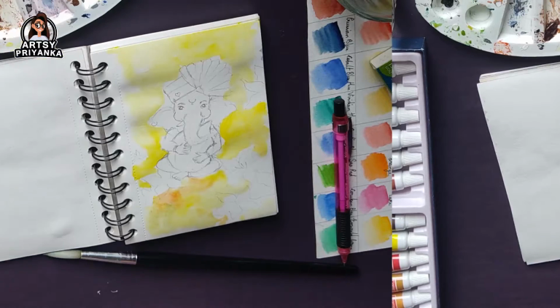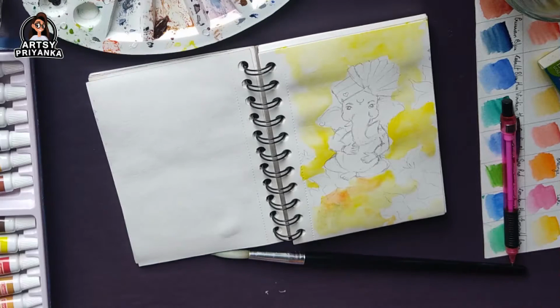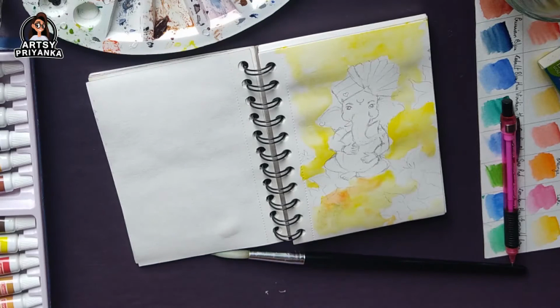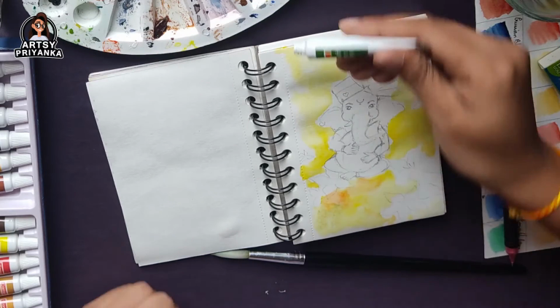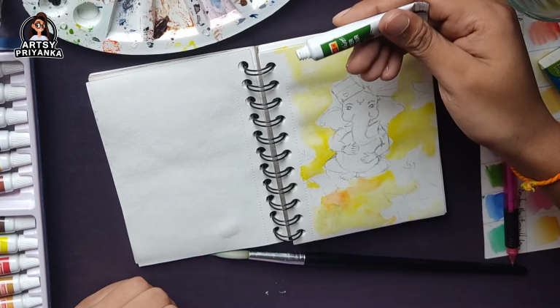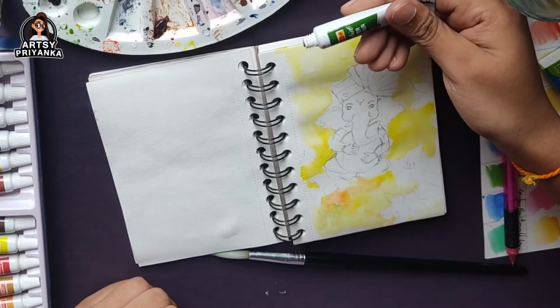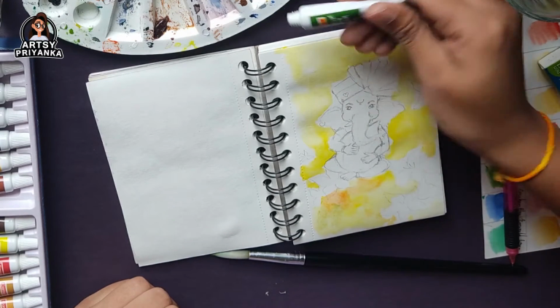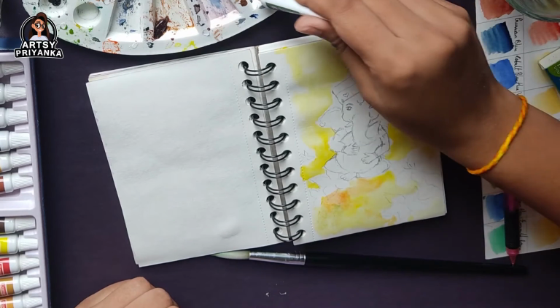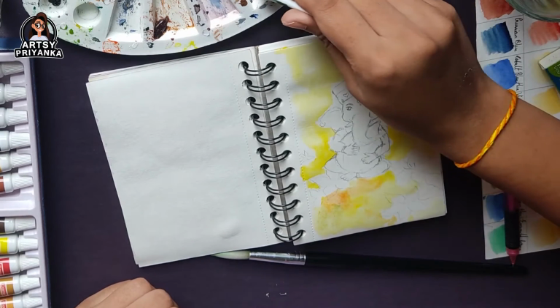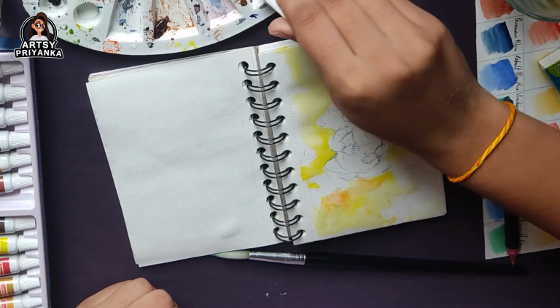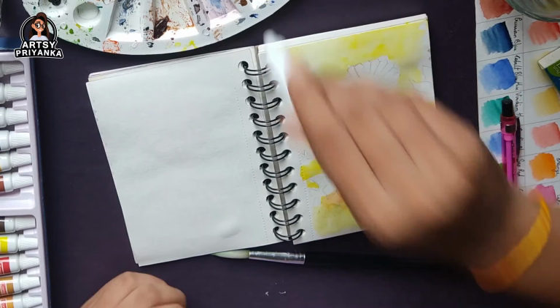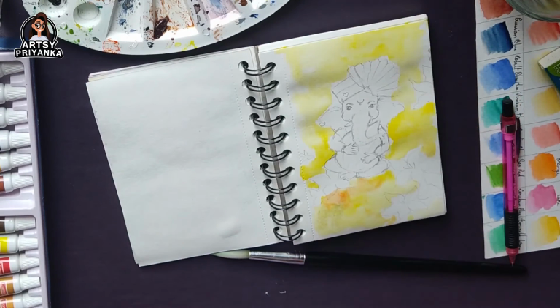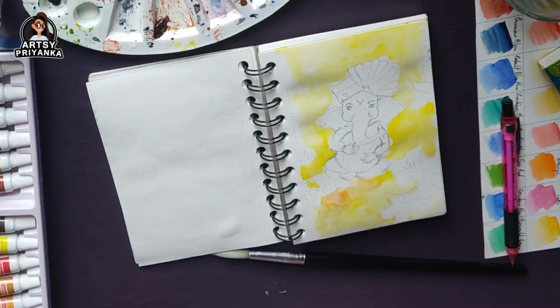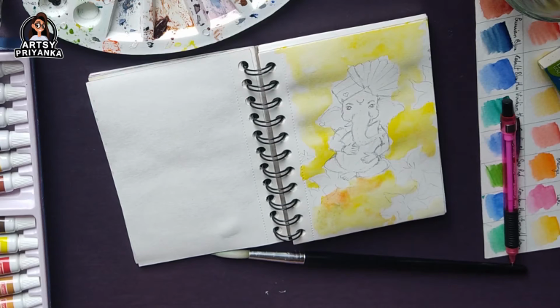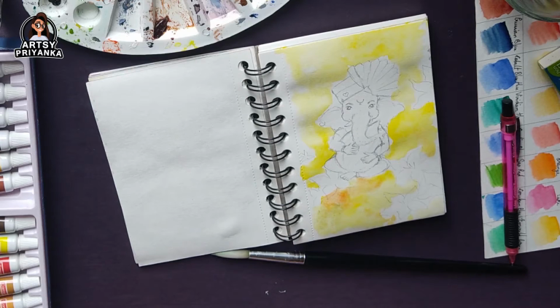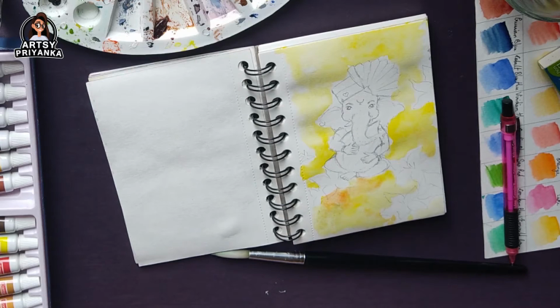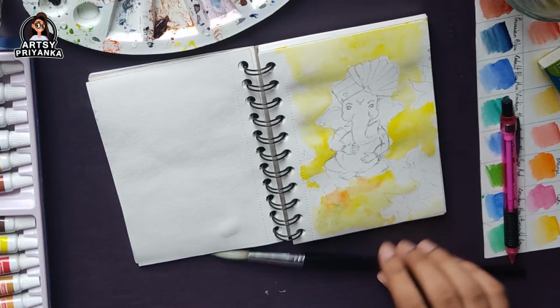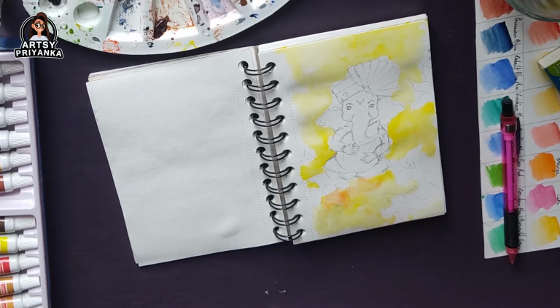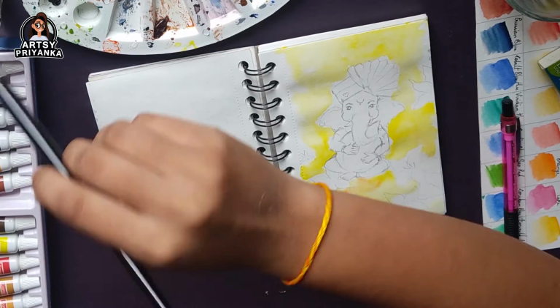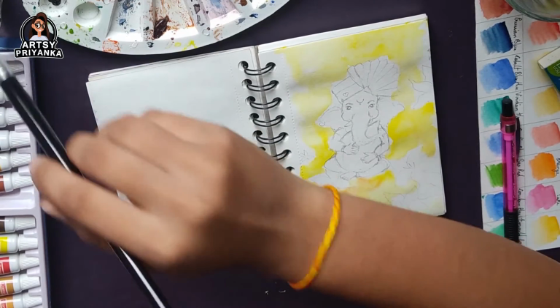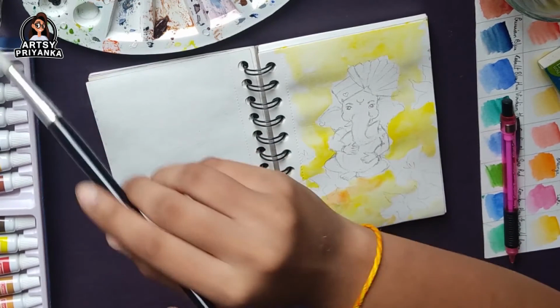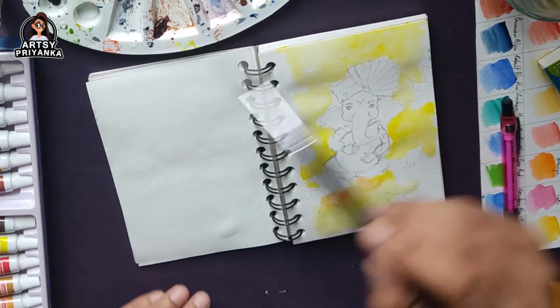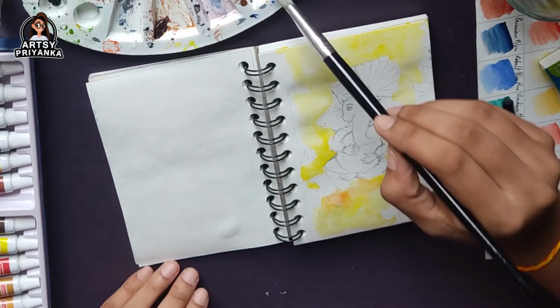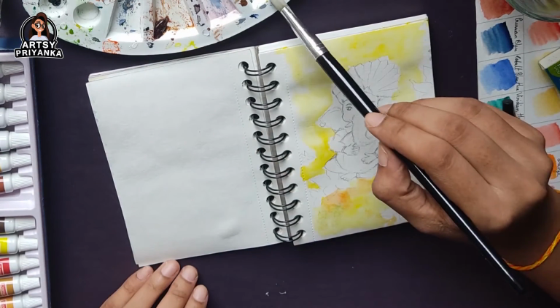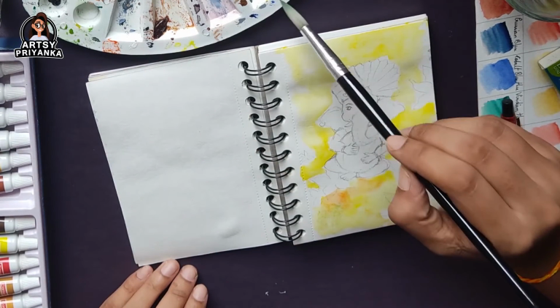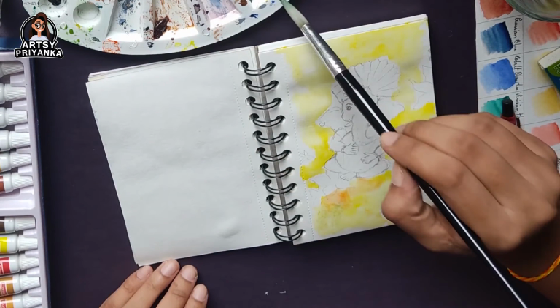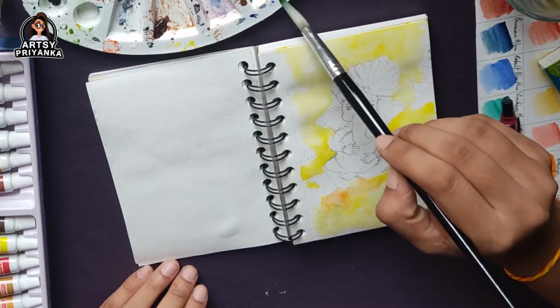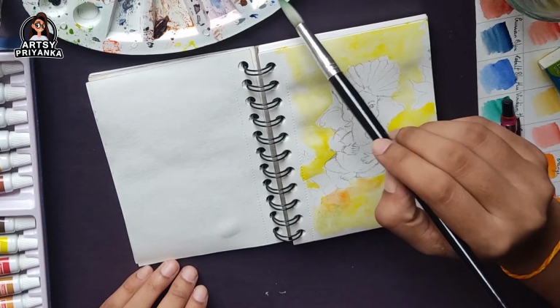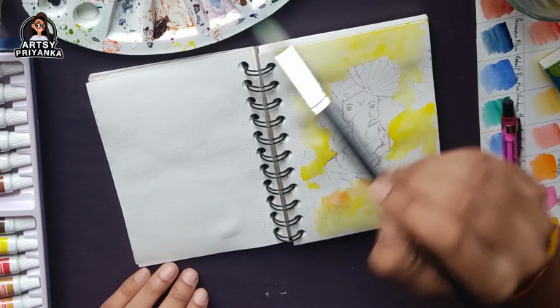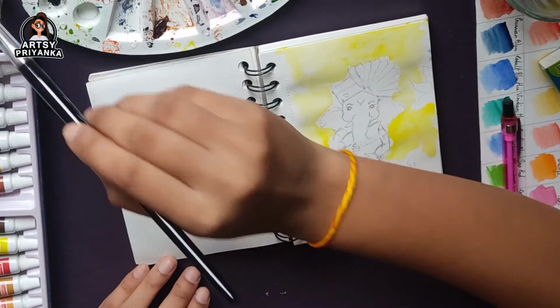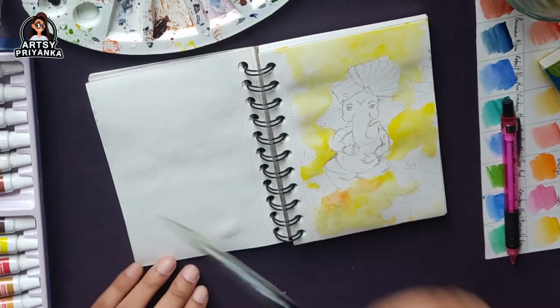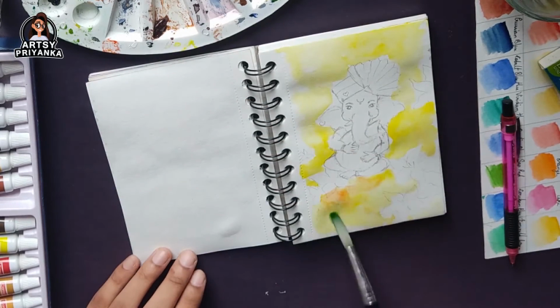Here I'm using yellow and green as the base color for my background, and I'm using a thick brush to fill the whole background.